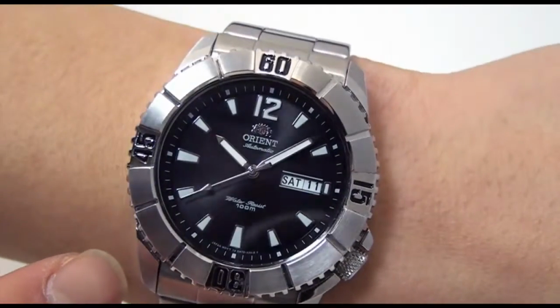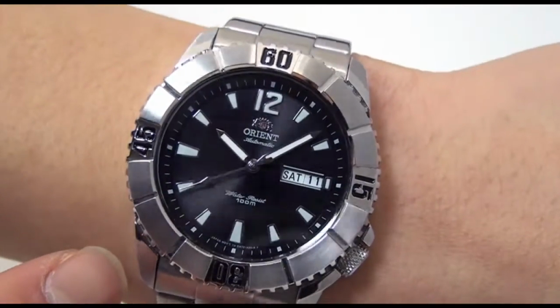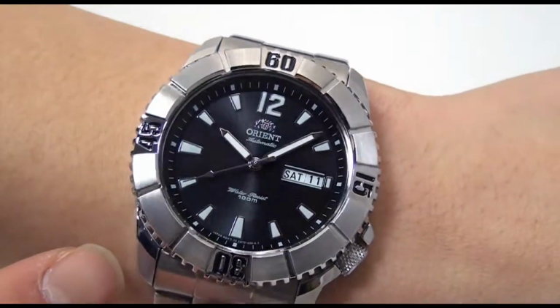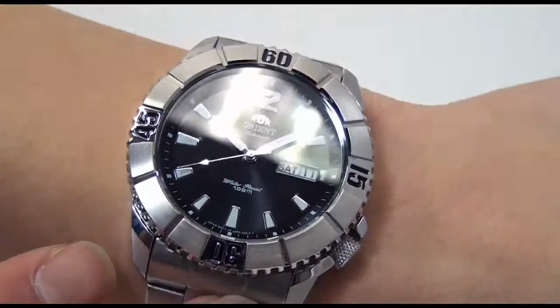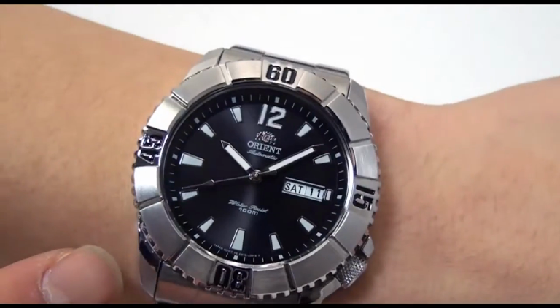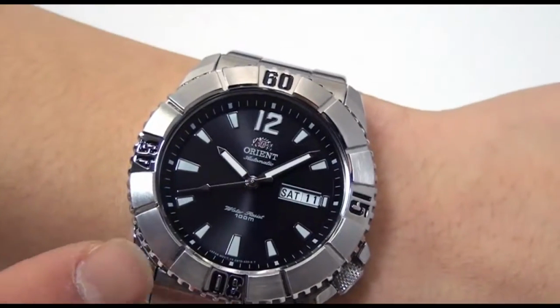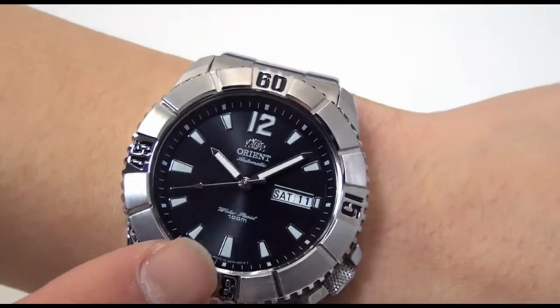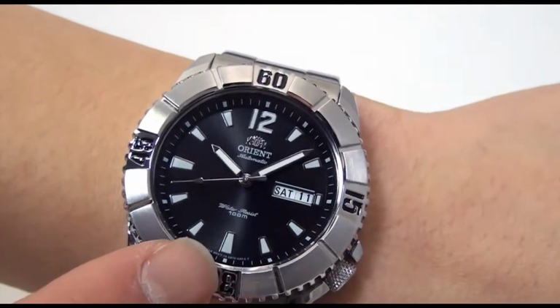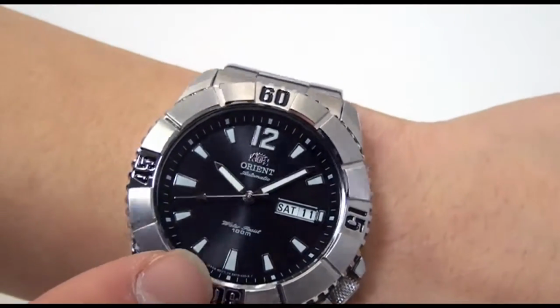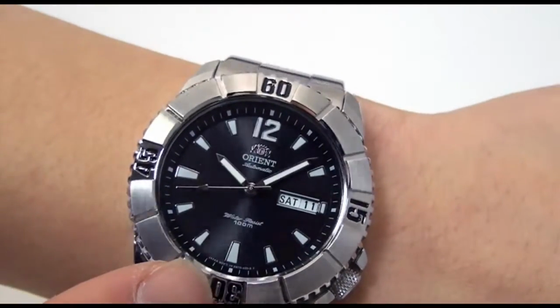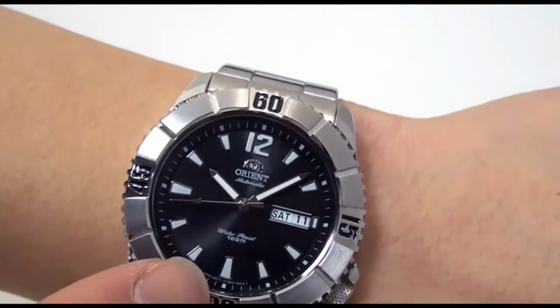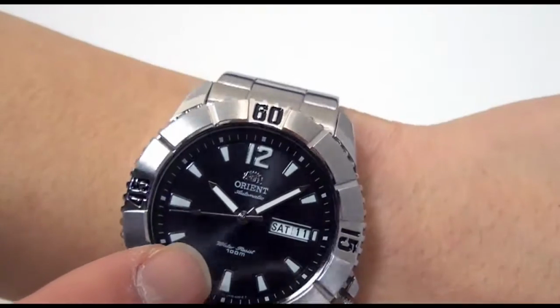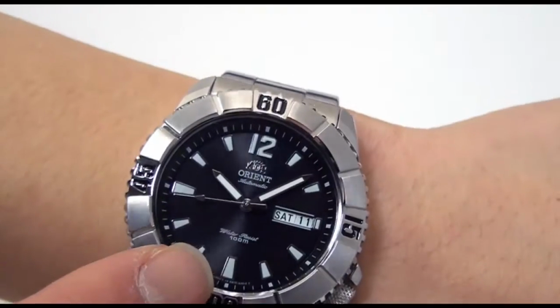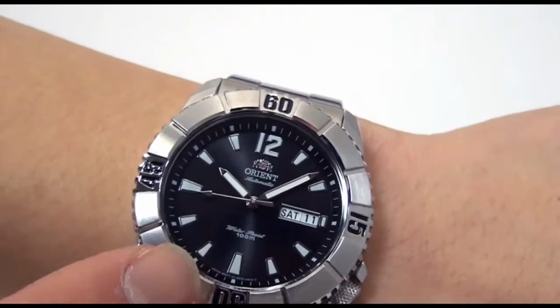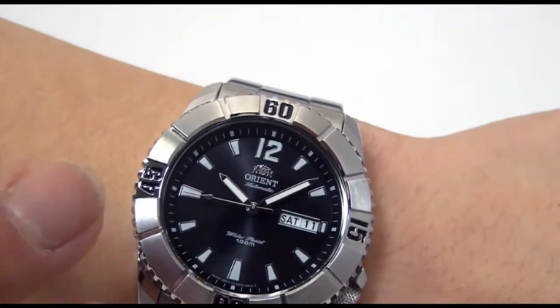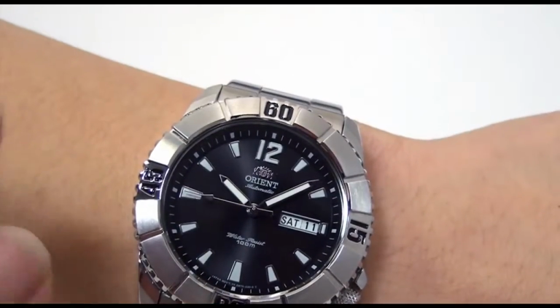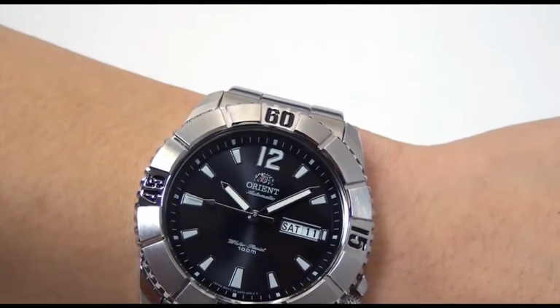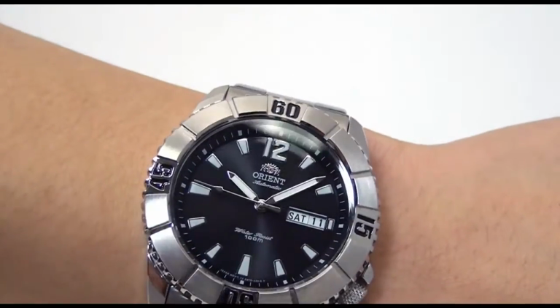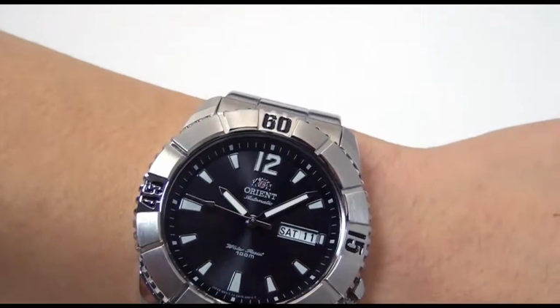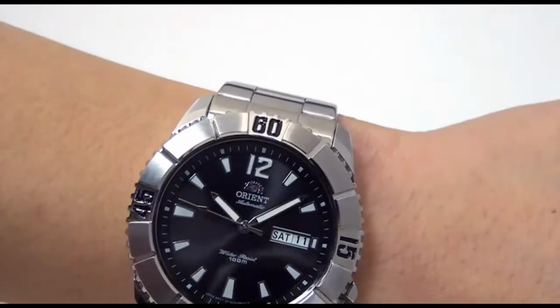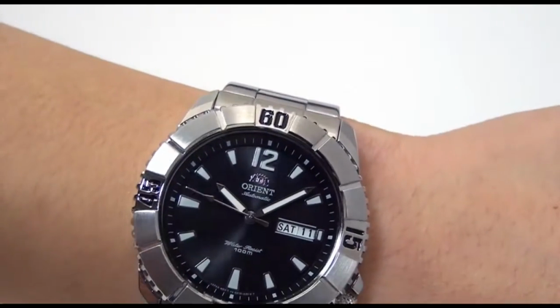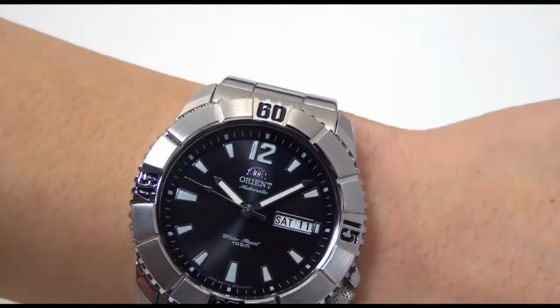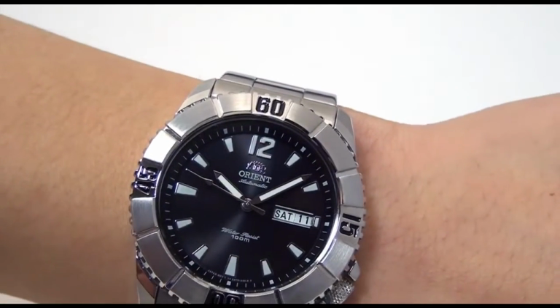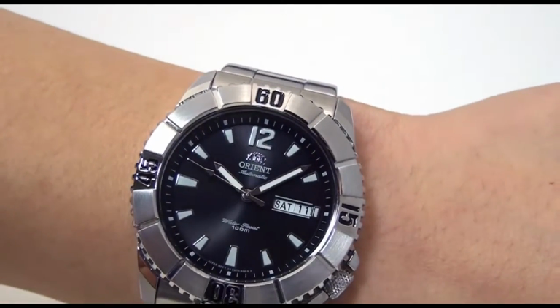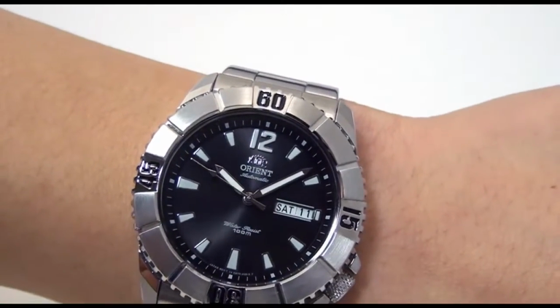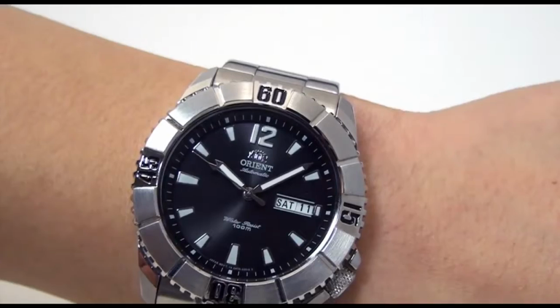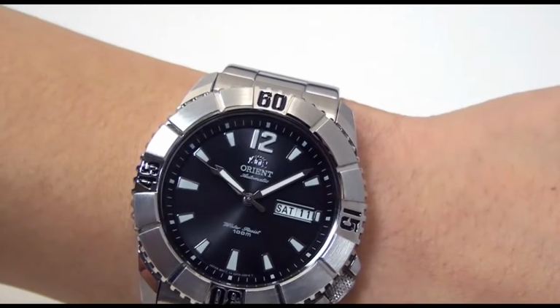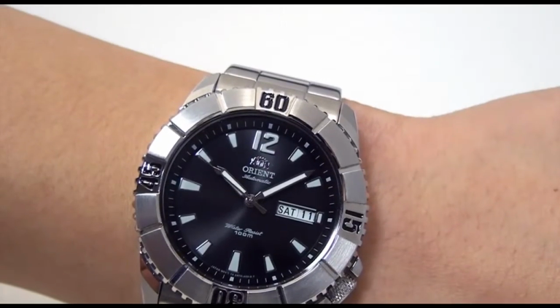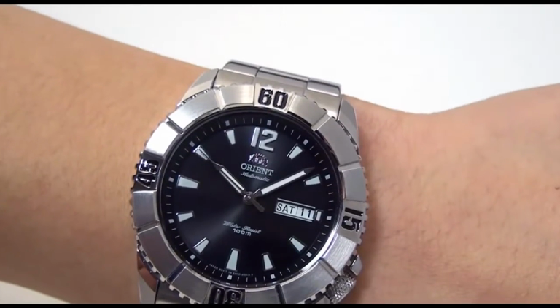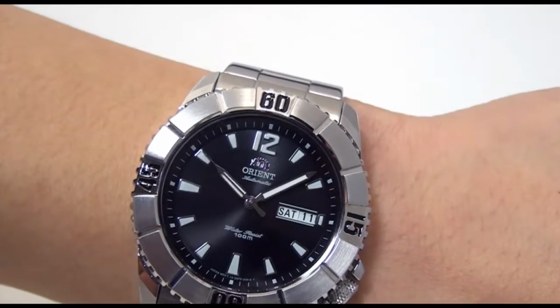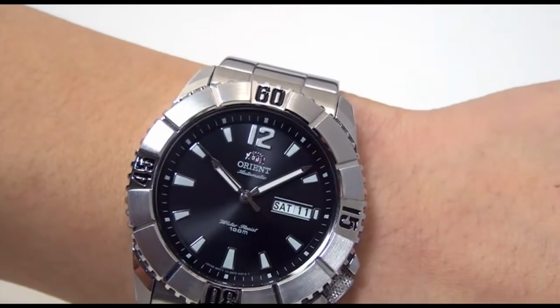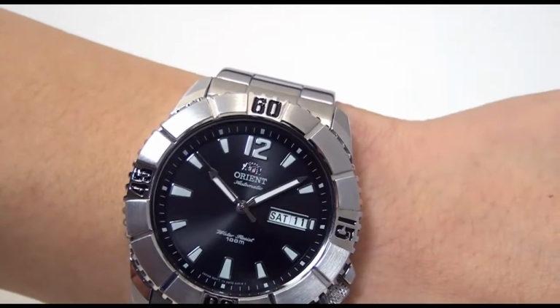One thing I love about this dial is — I hate to move it too much — but you can see that there is some sort of shimmering to the dial, which I've always found to be nice in many of the Orient Diver Series.